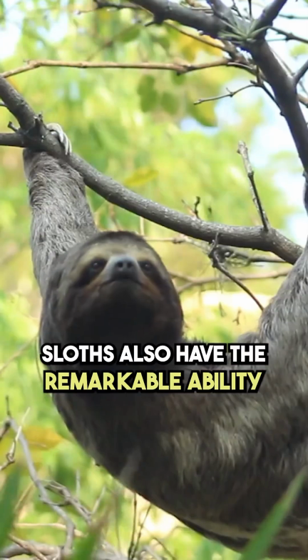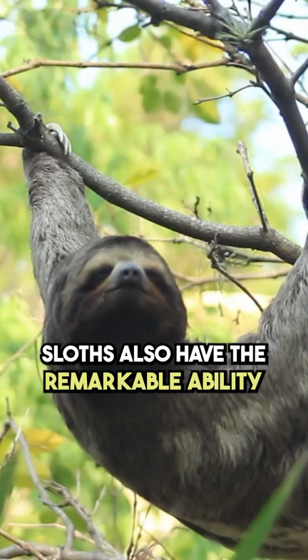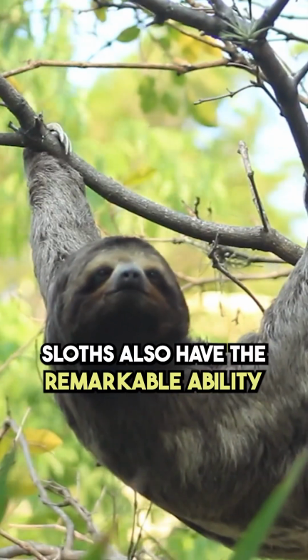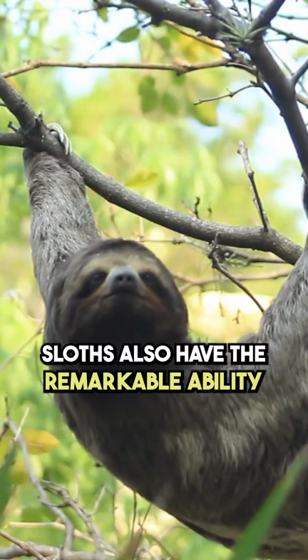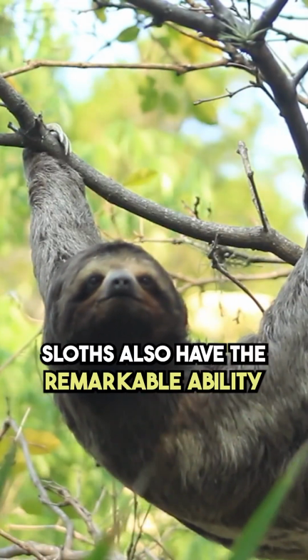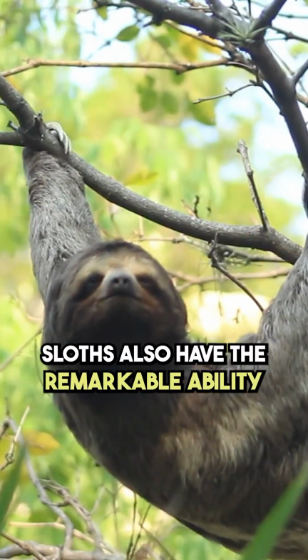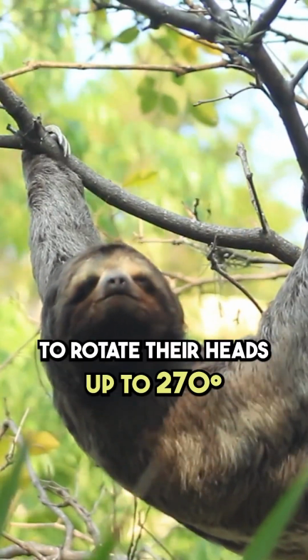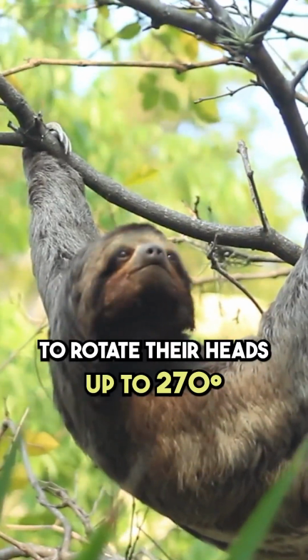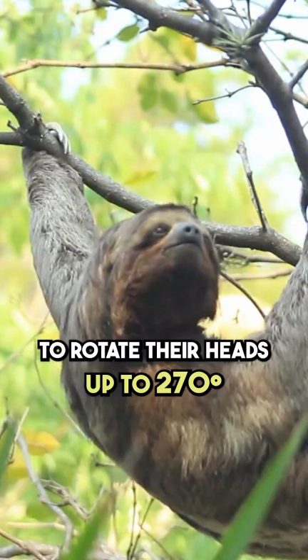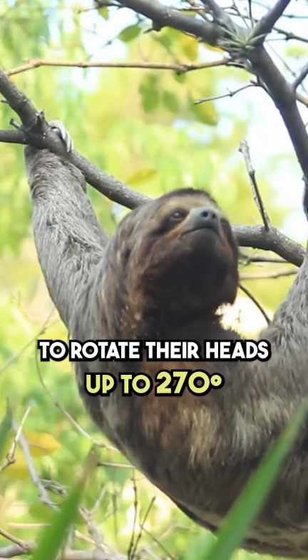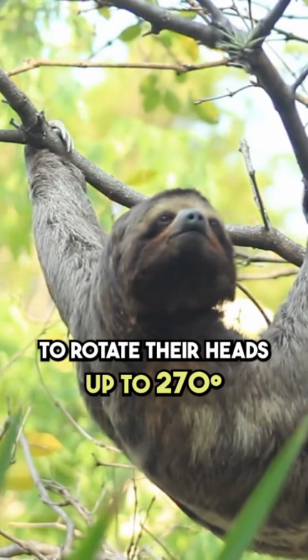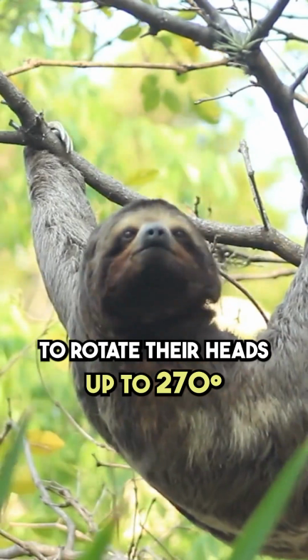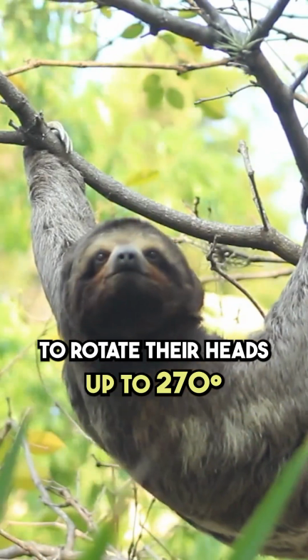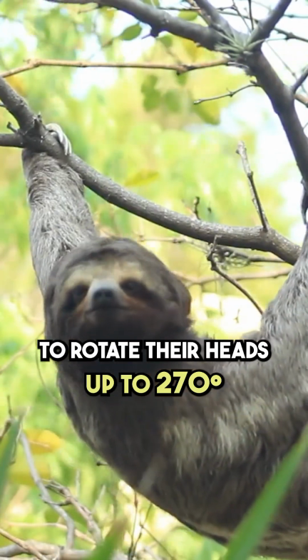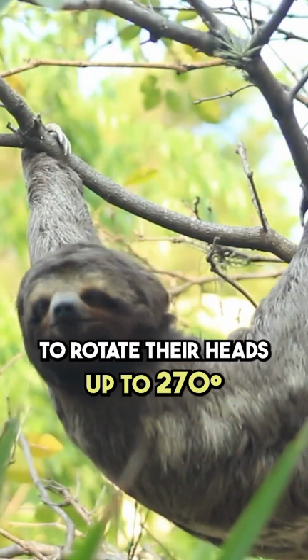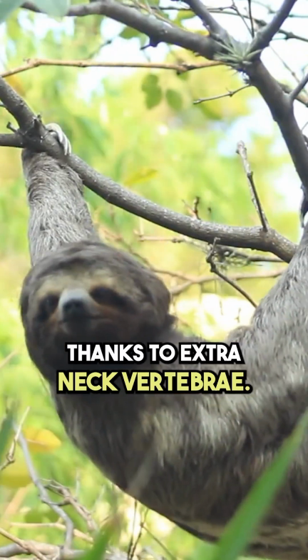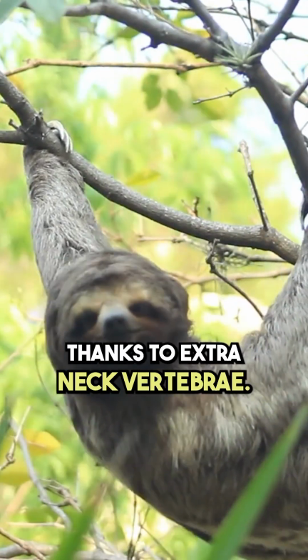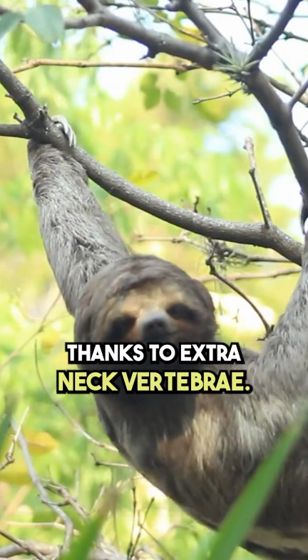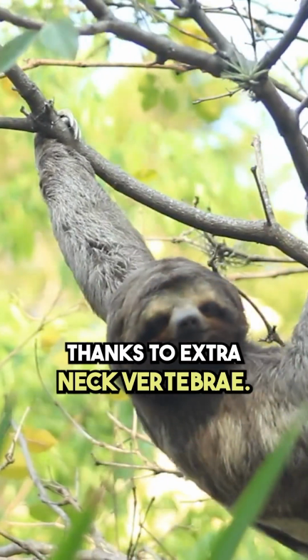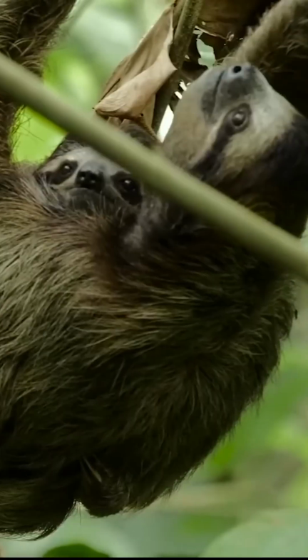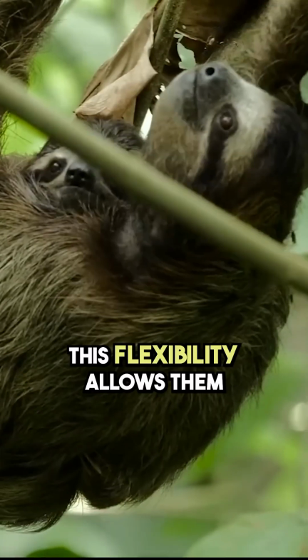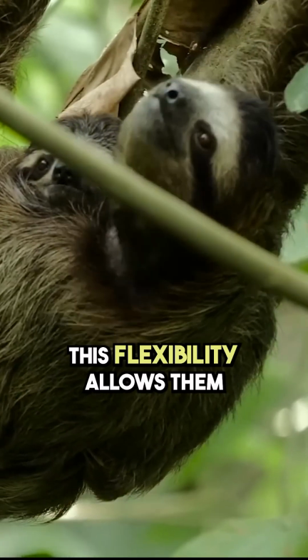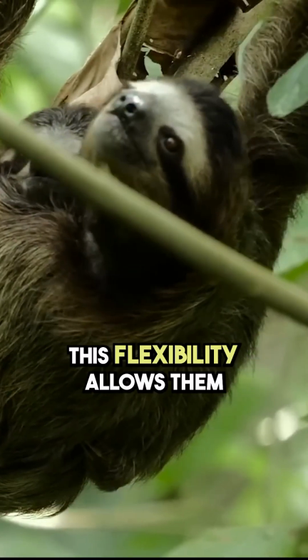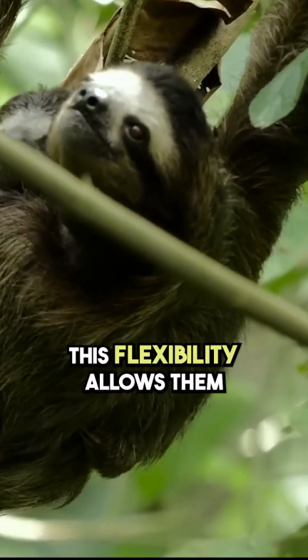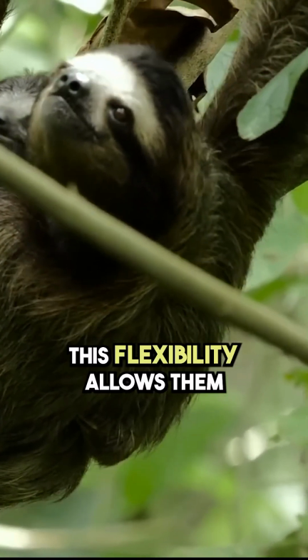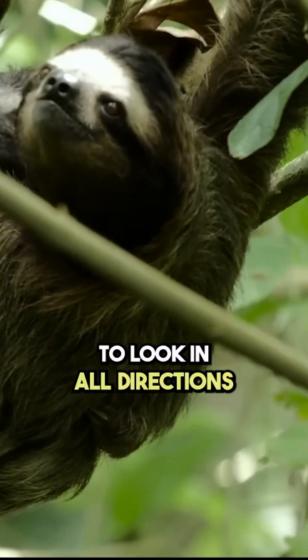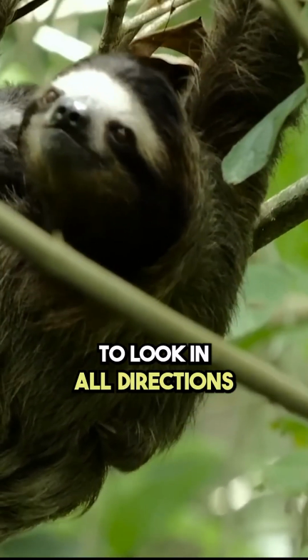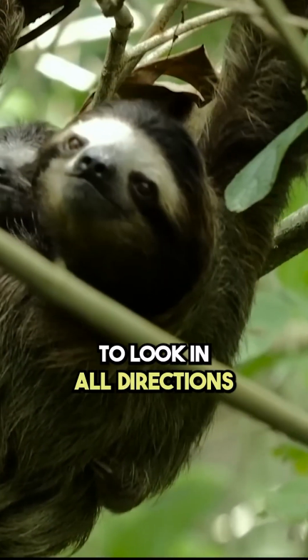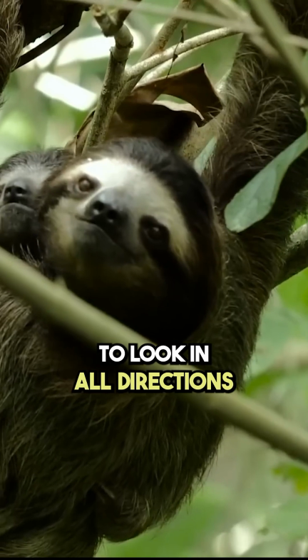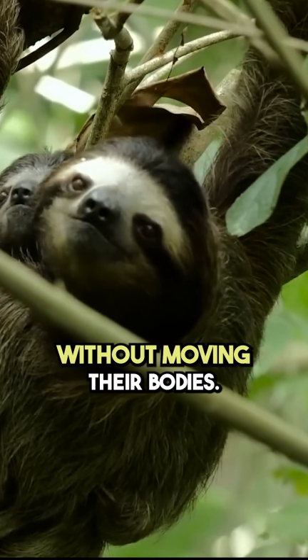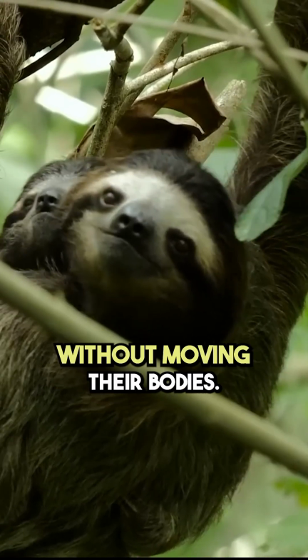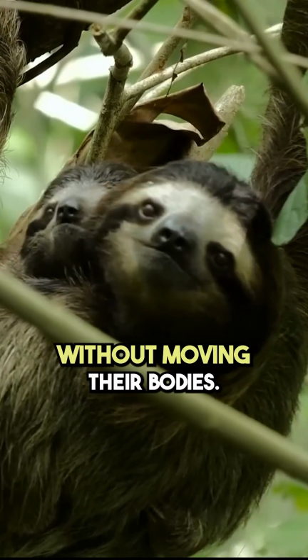Sloths also have the remarkable ability to rotate their heads up to 270 degrees, thanks to extra neck vertebrae. This flexibility allows them to look in all directions without moving their bodies.